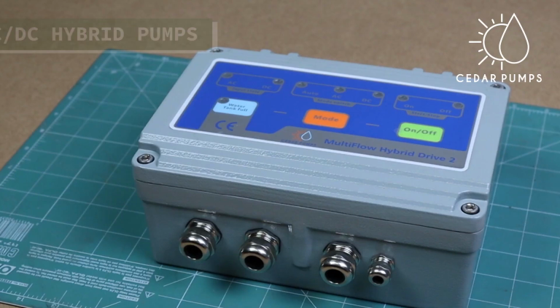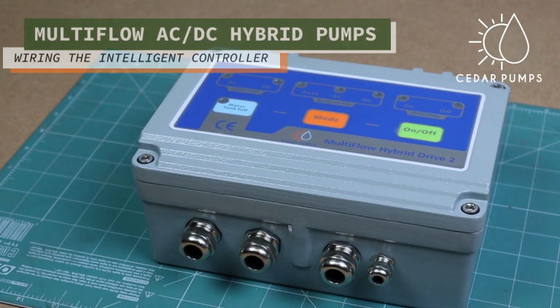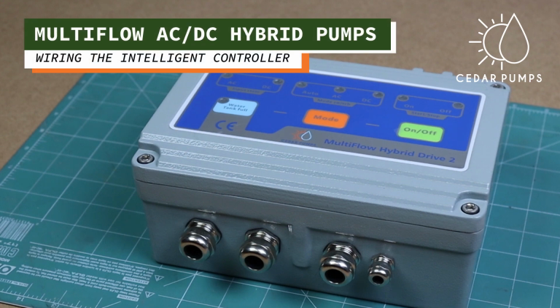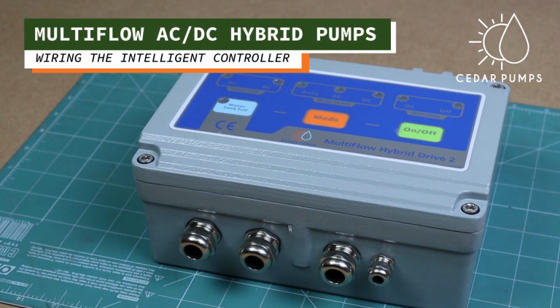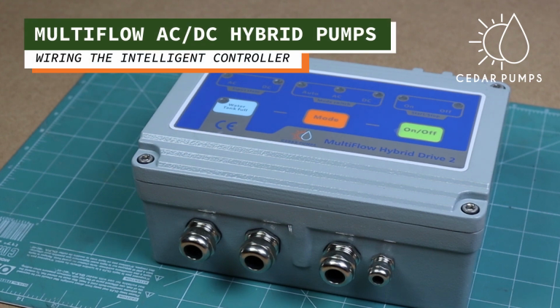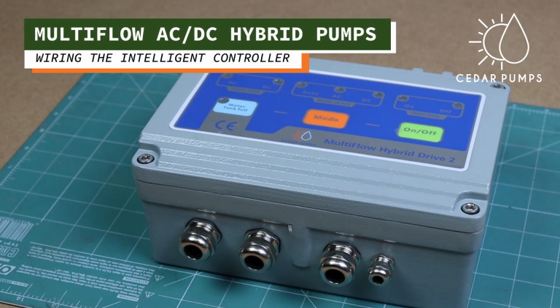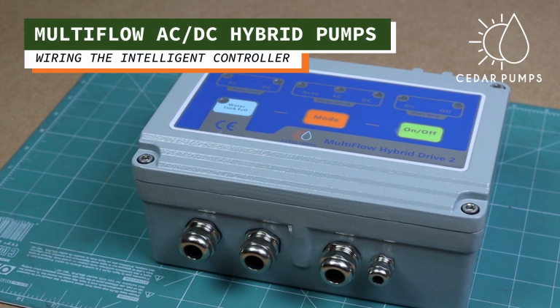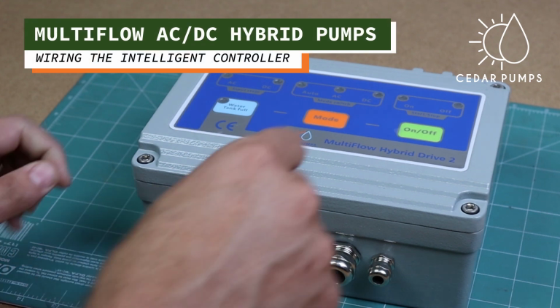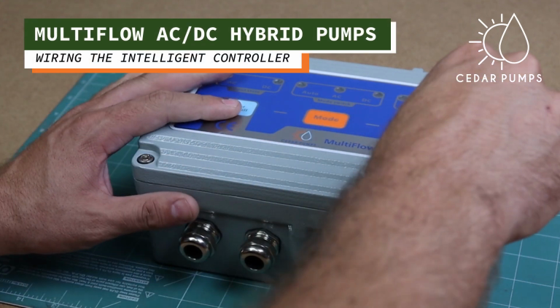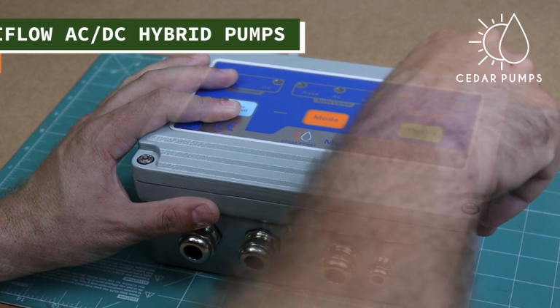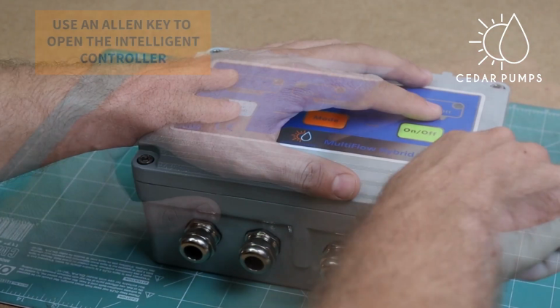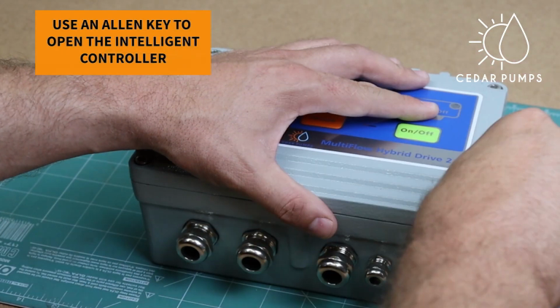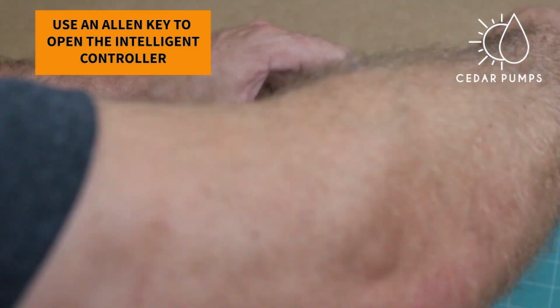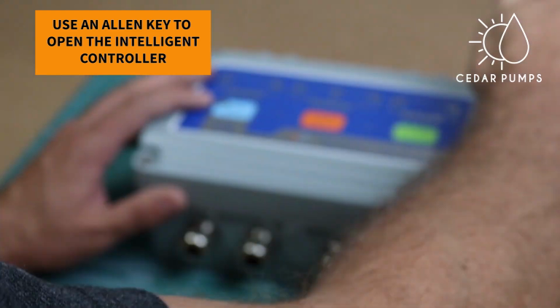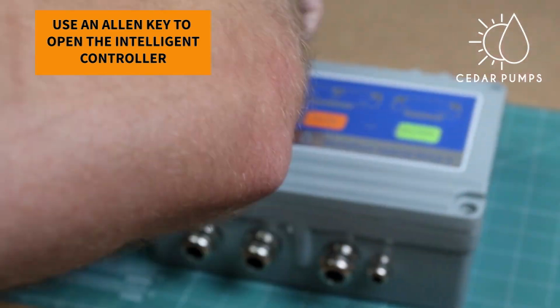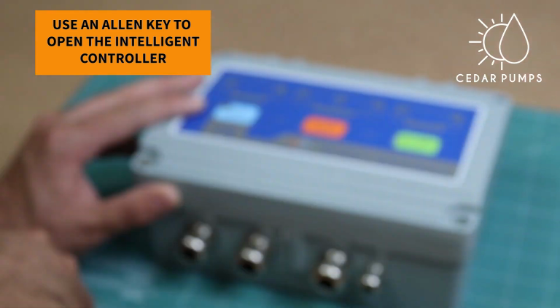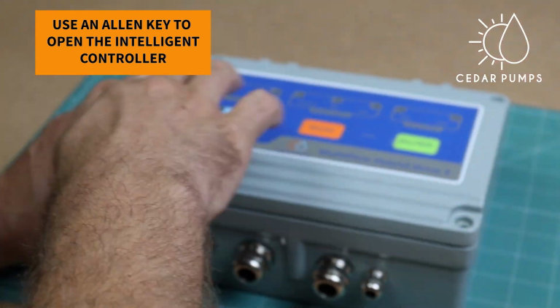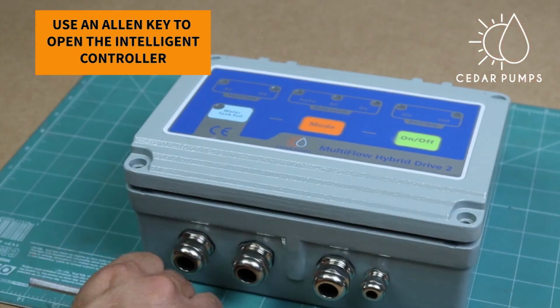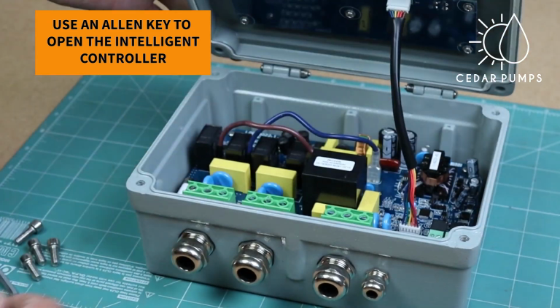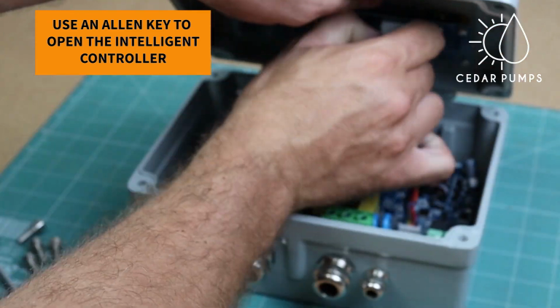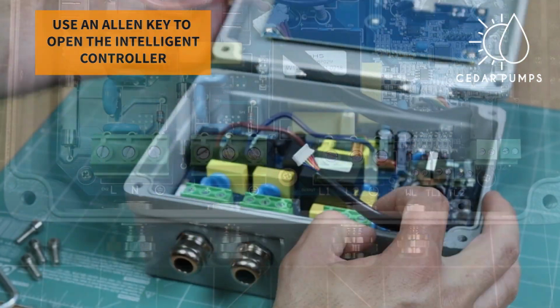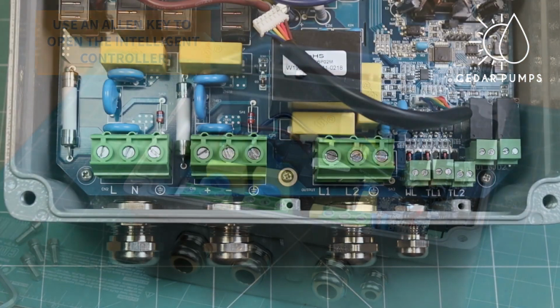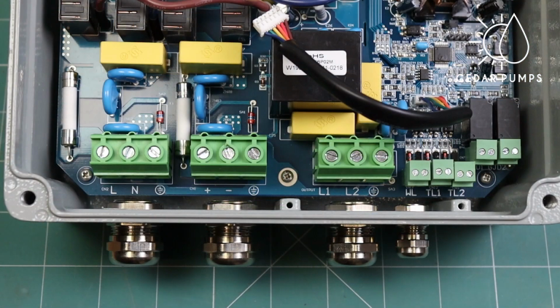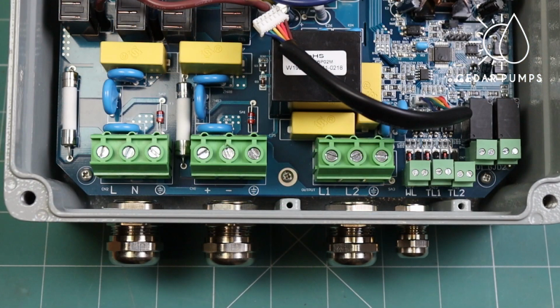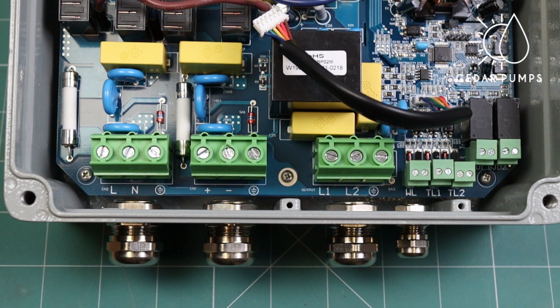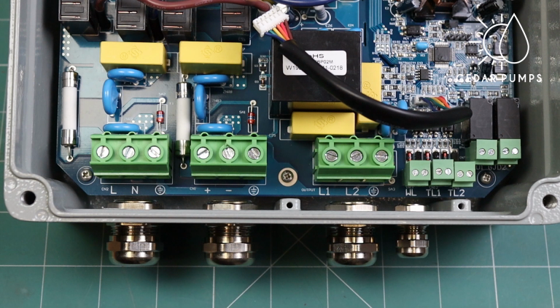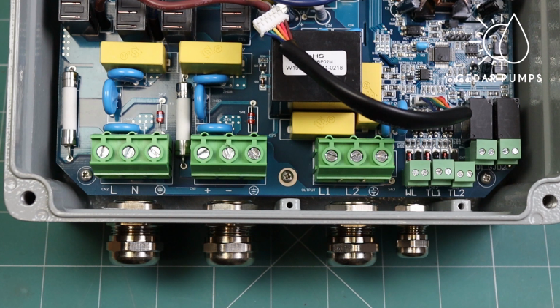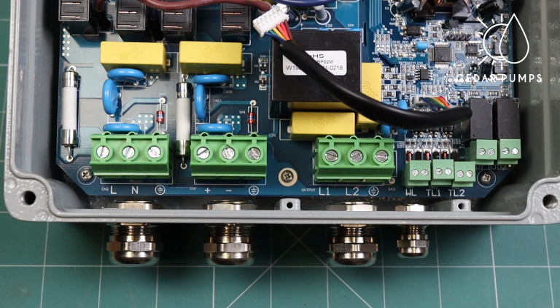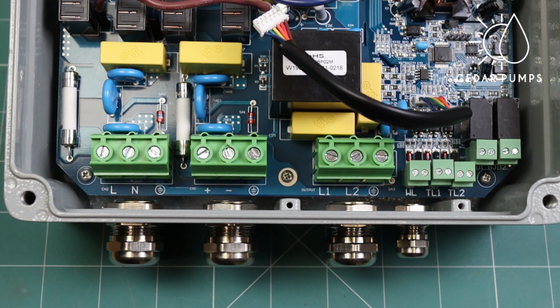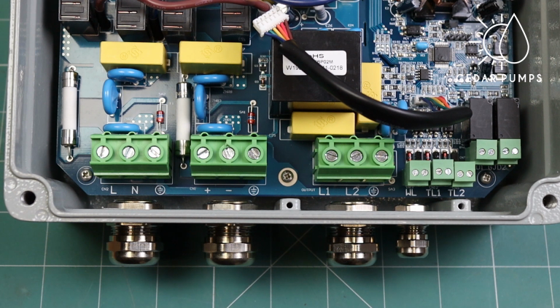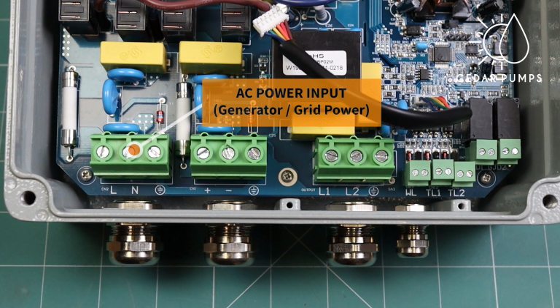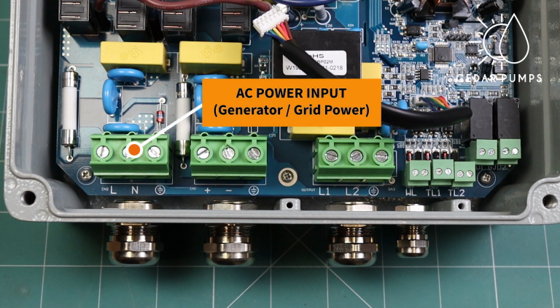This video will show you how to wire the multi-flow intelligent controller. First, open the box using an allen key and disconnect the display. There are four areas that you need to be aware of on the PC board.